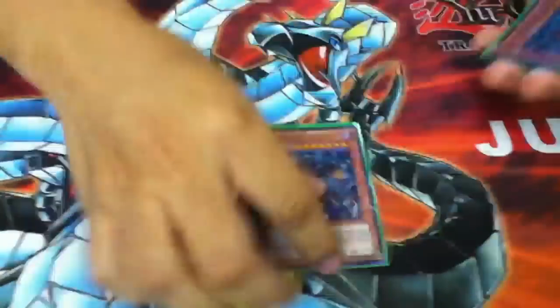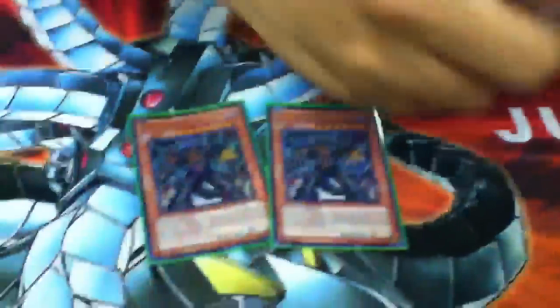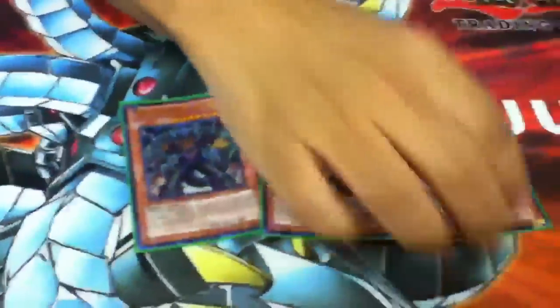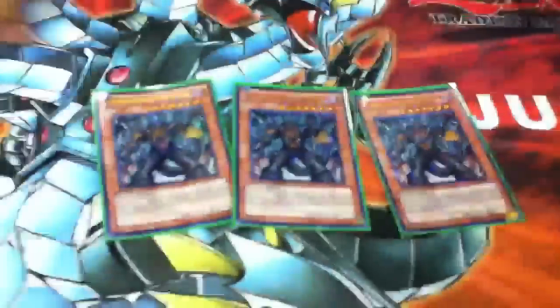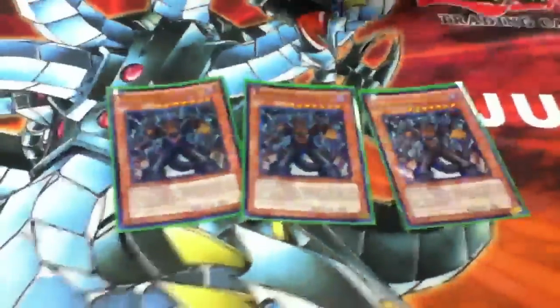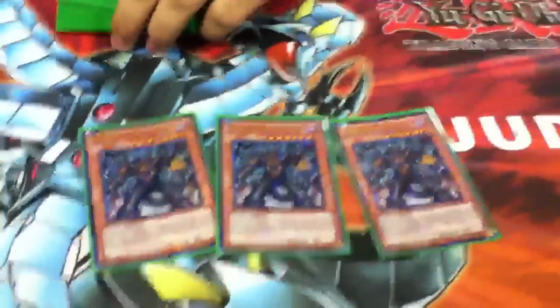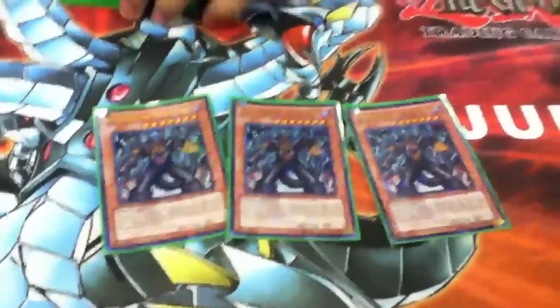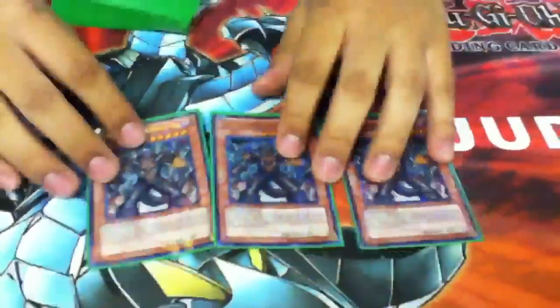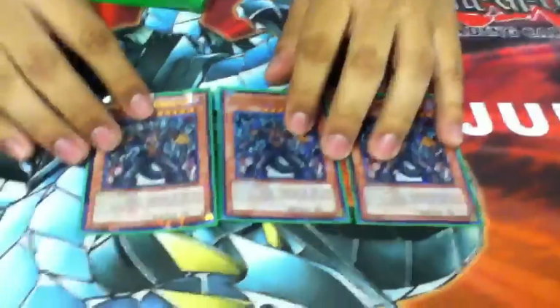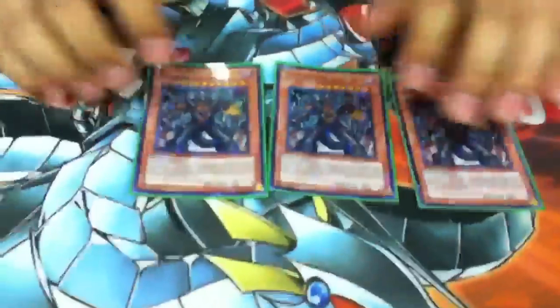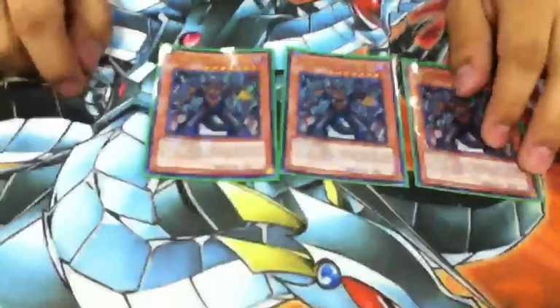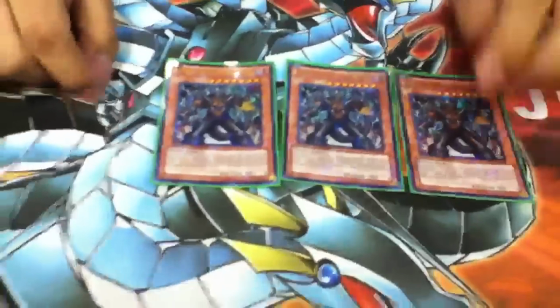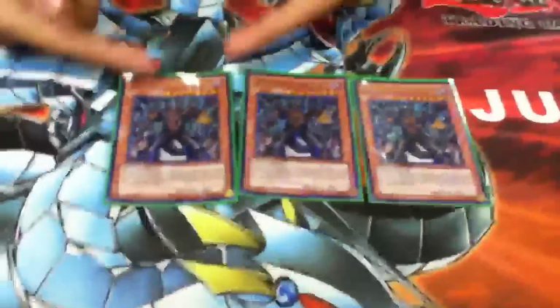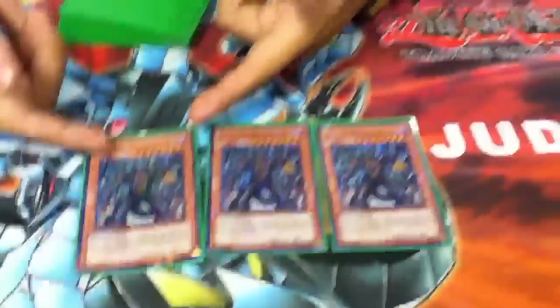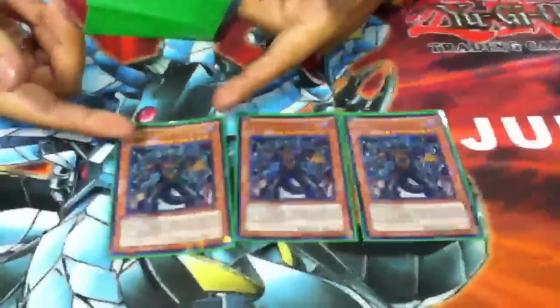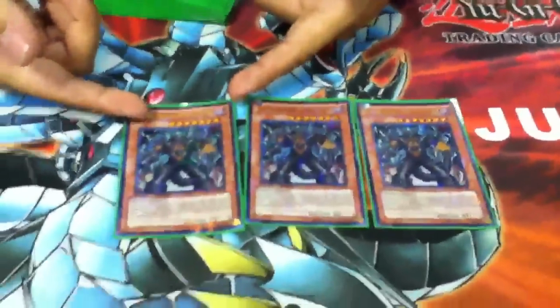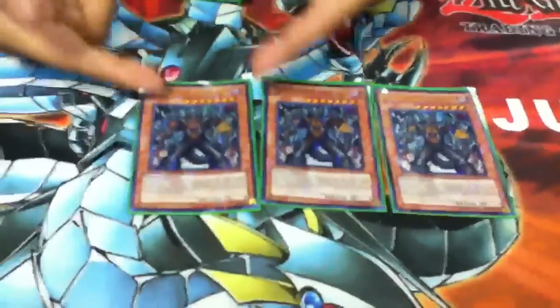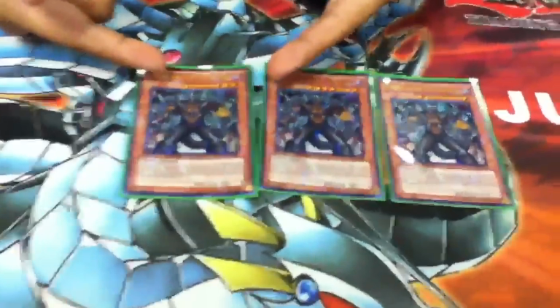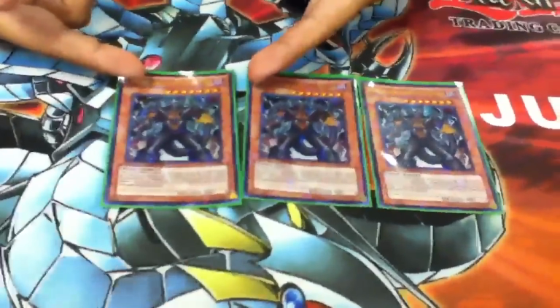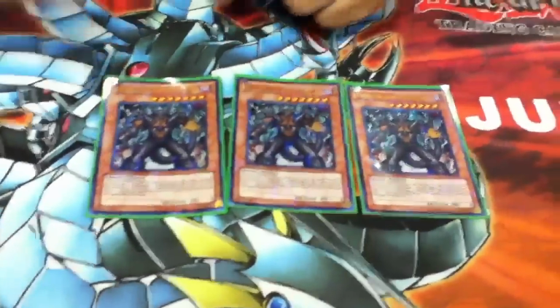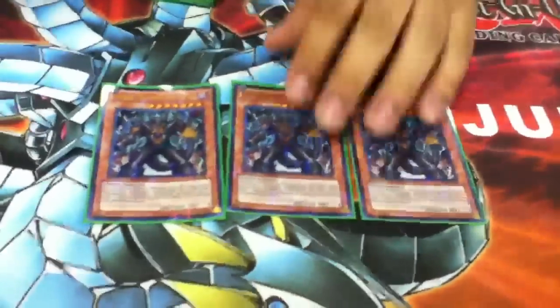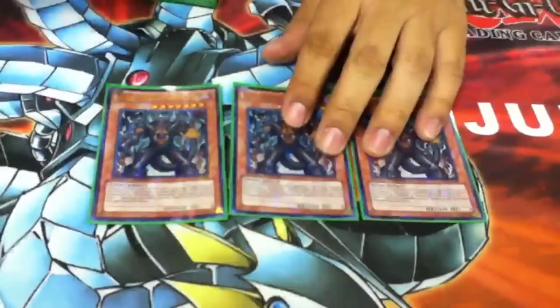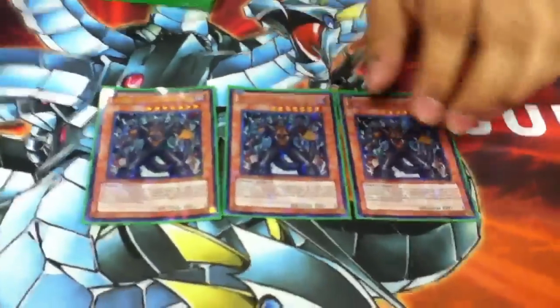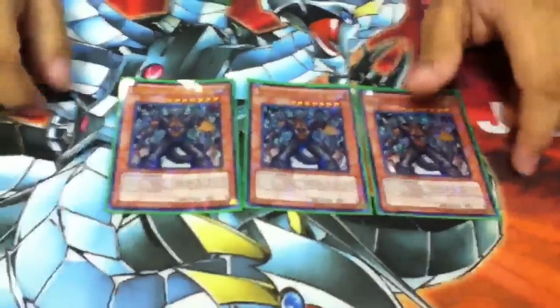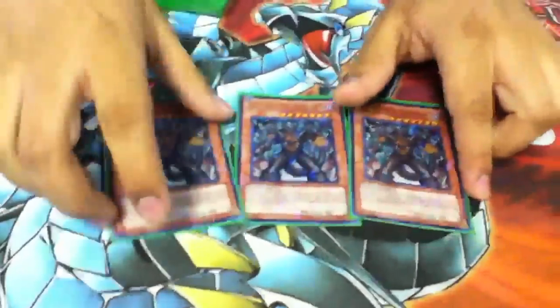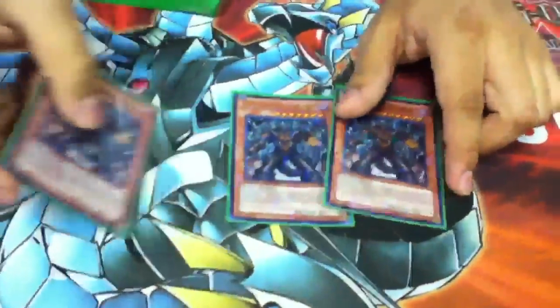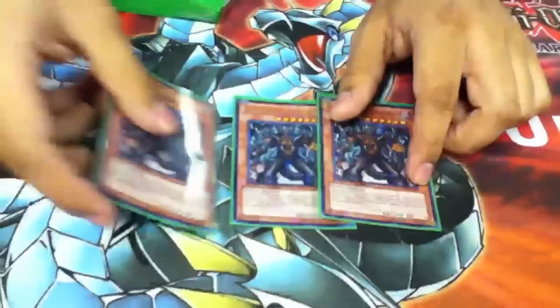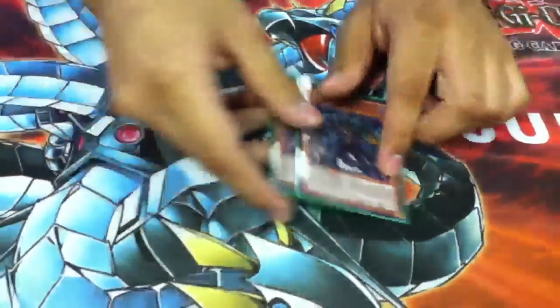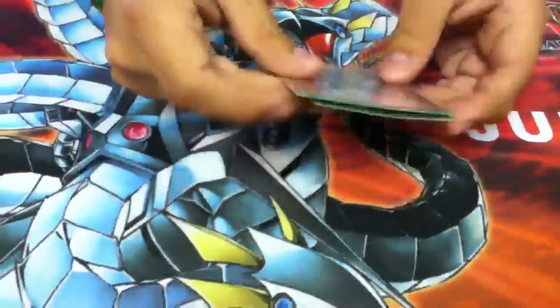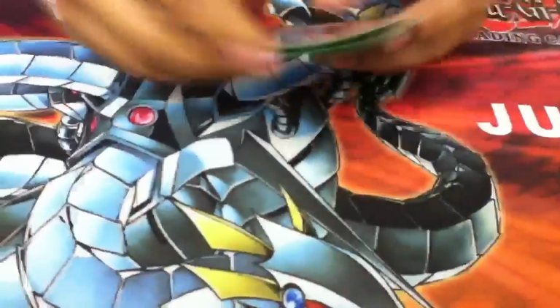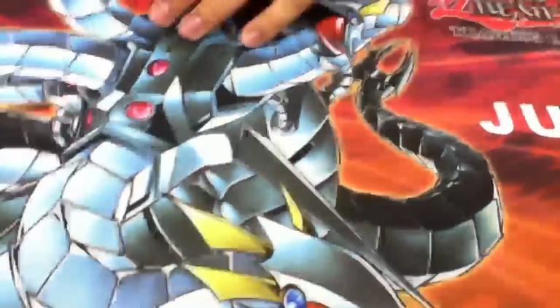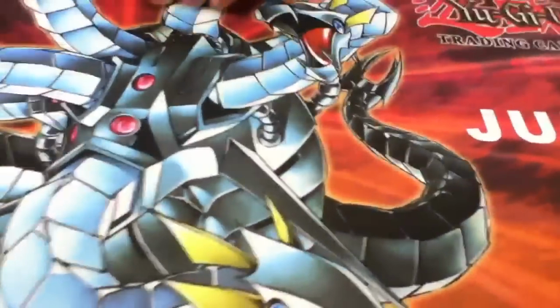Triple Hero's Deck — he is your Kyus. Because he's 2600, you only need one tribute despite being a 7-star. And he sends to grave, which basically says: screw you, Stardust and Starlight Road and all that.